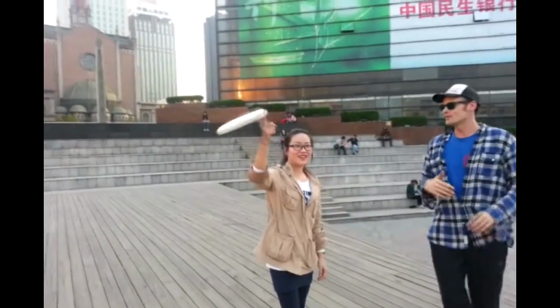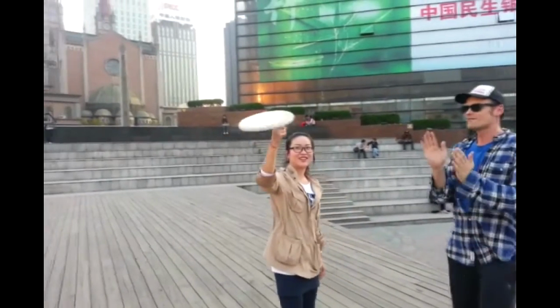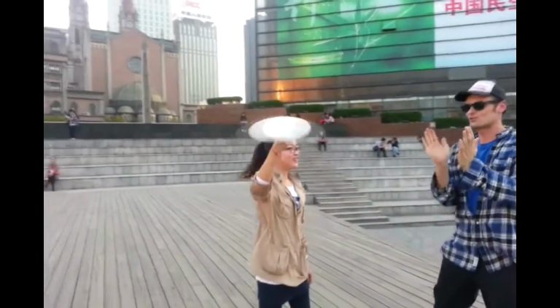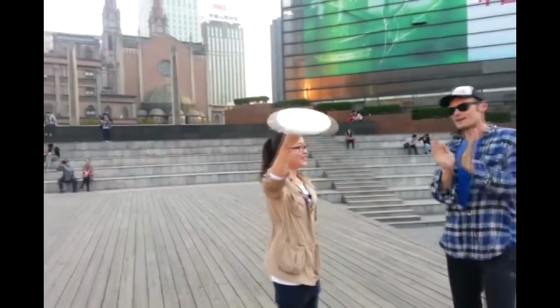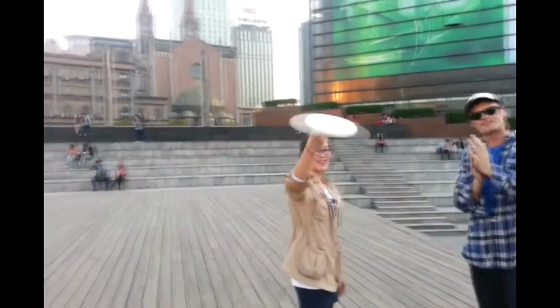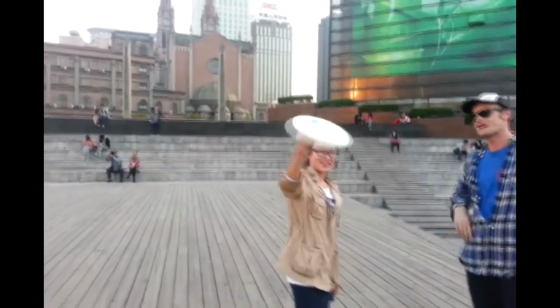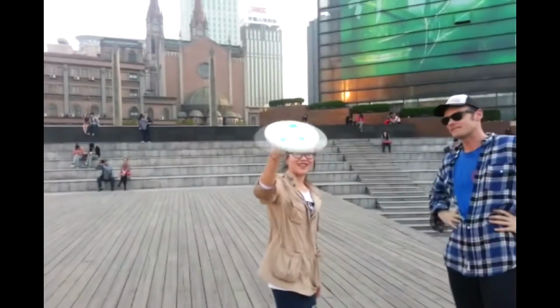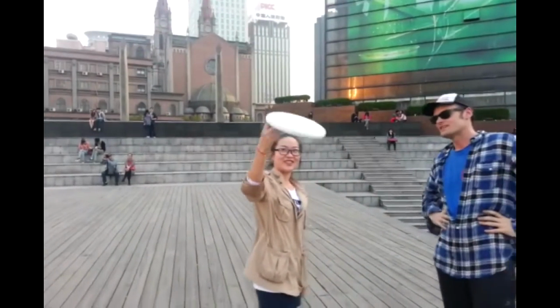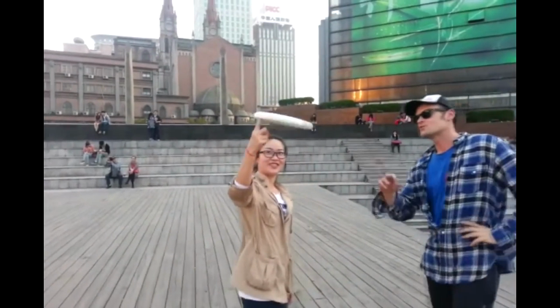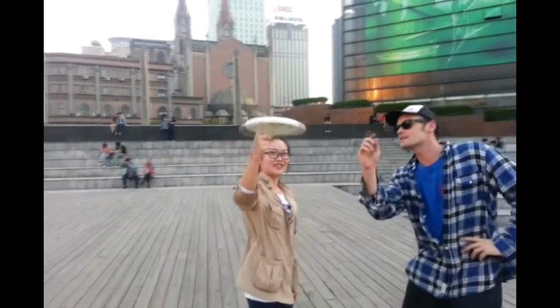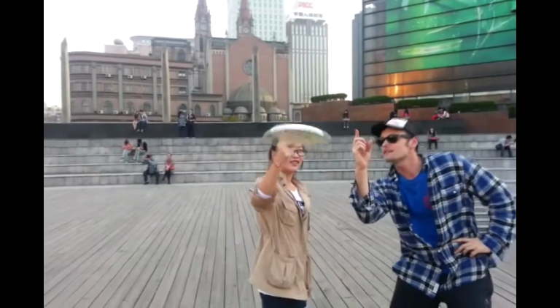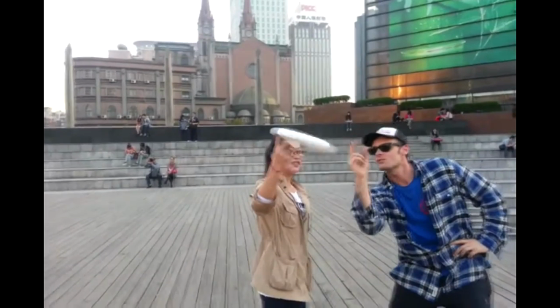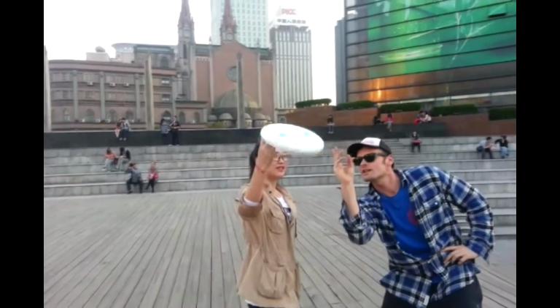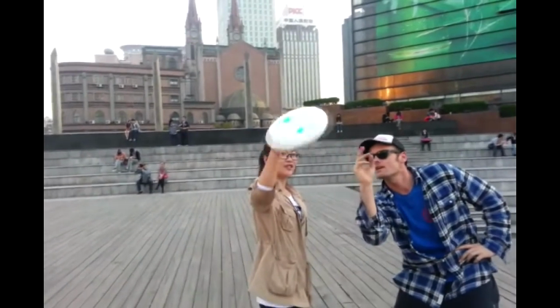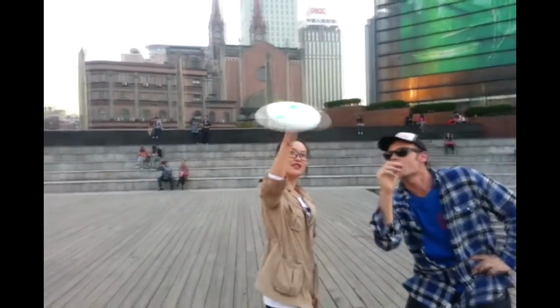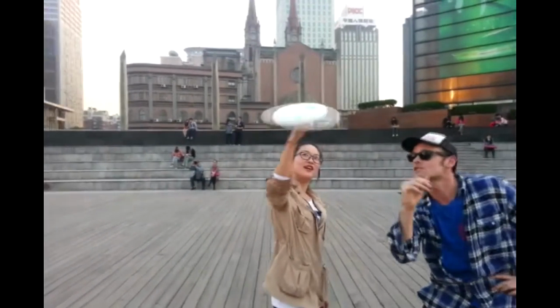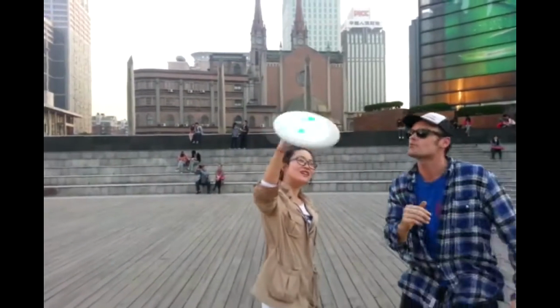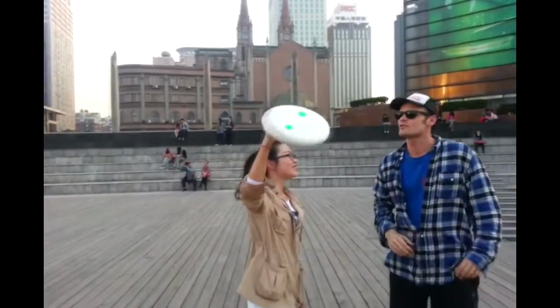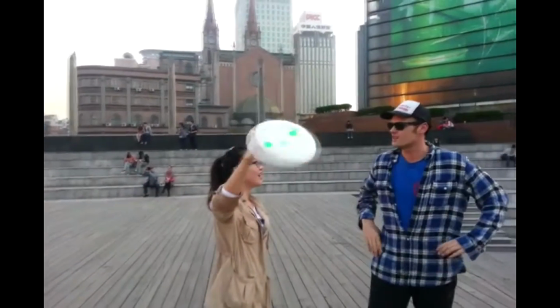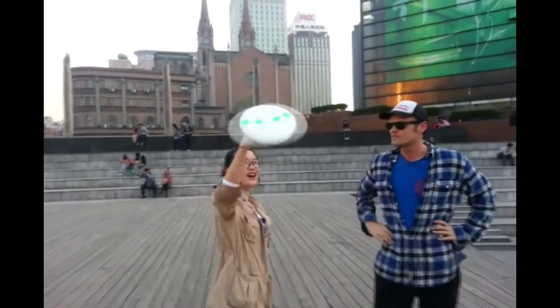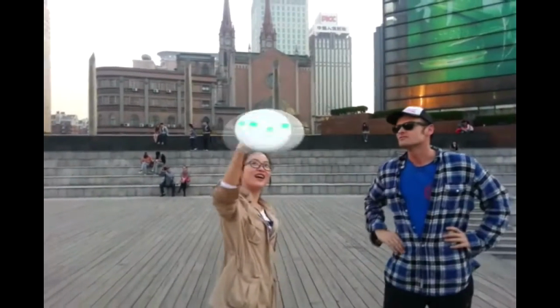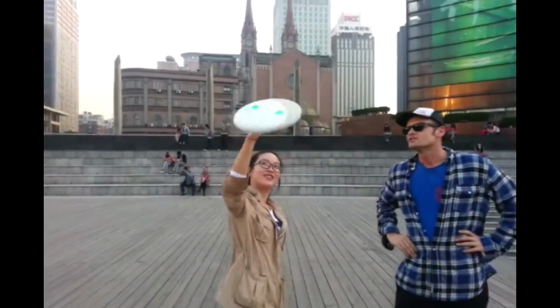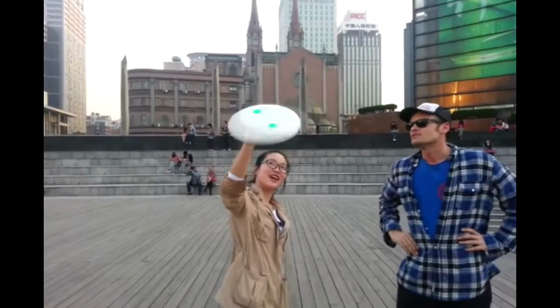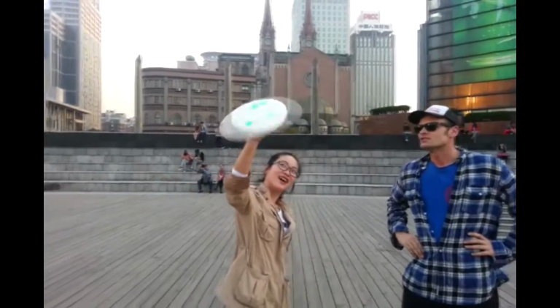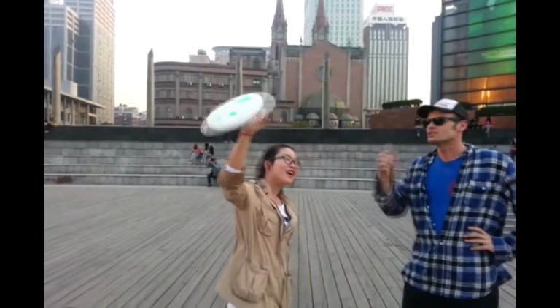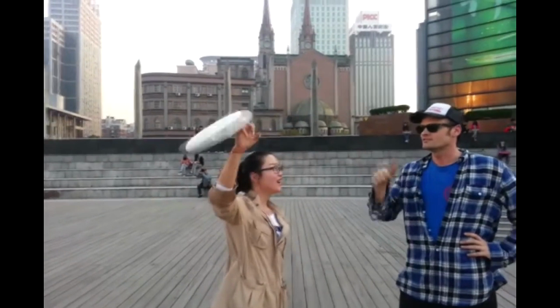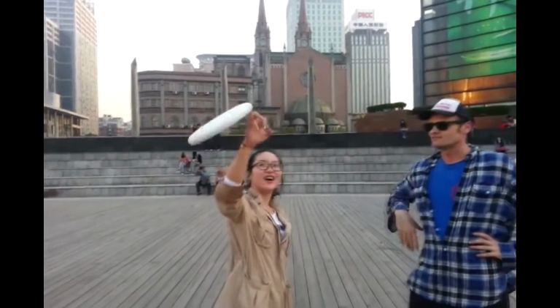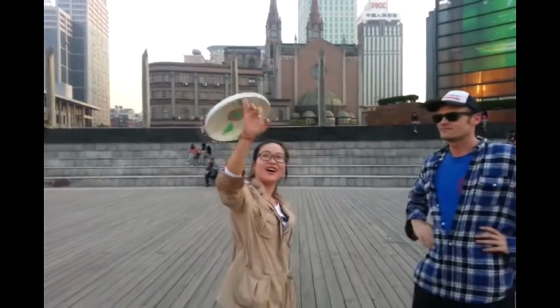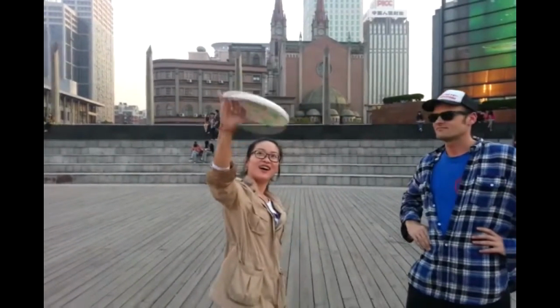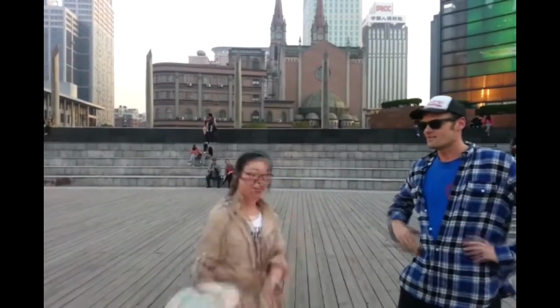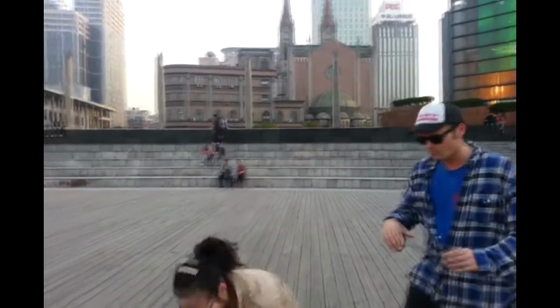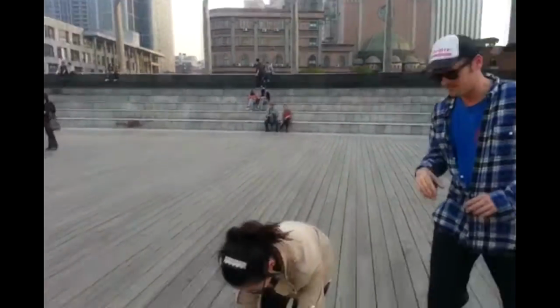I think we should give Sarah a hand! Can you change the finger? One in there? She's really professional. She's here, she's here!